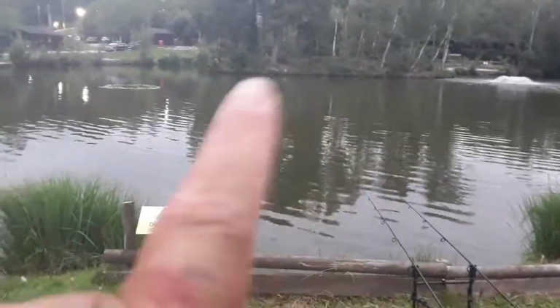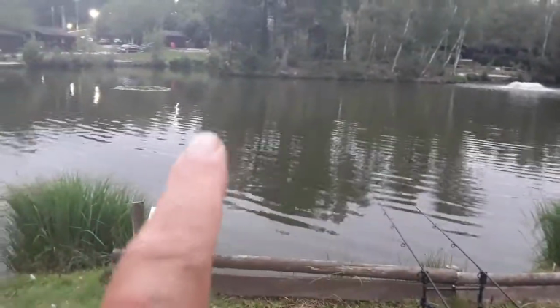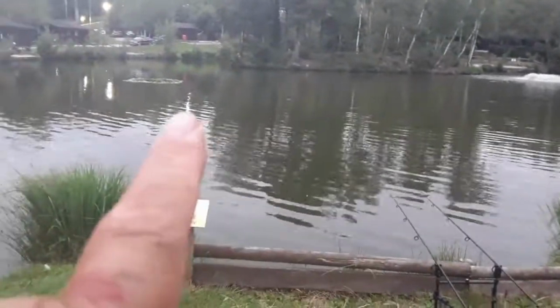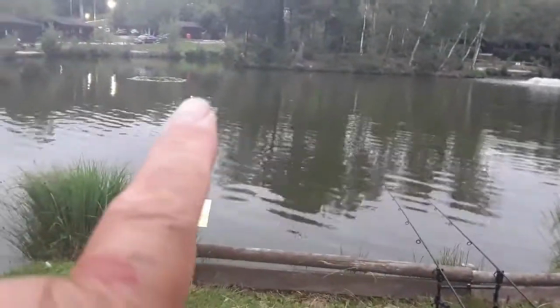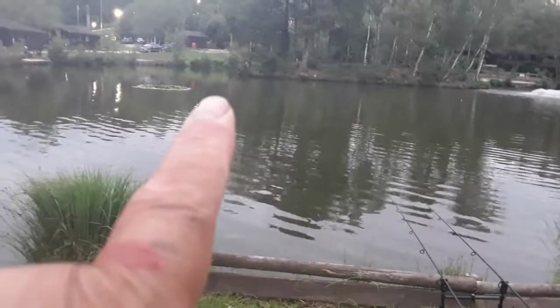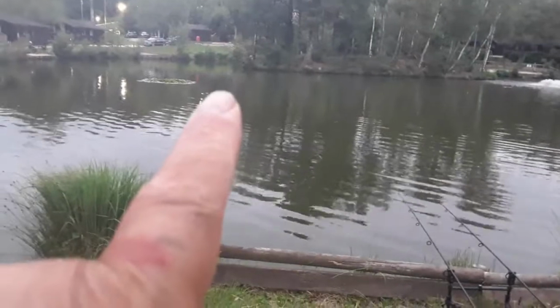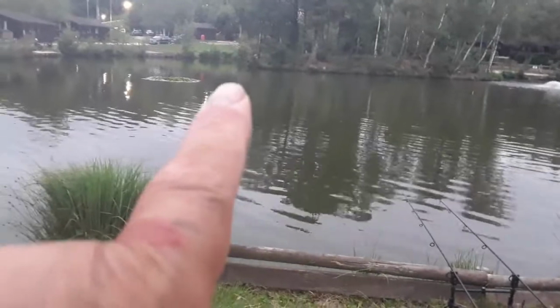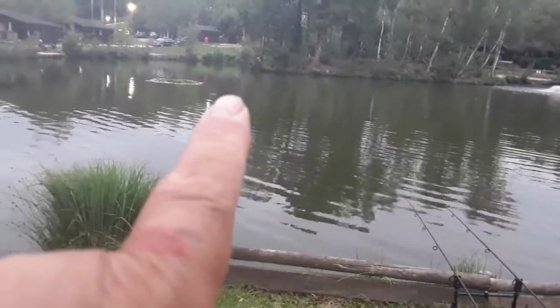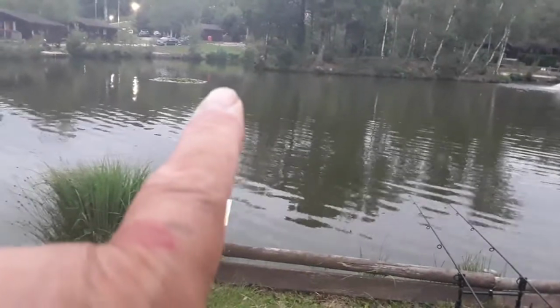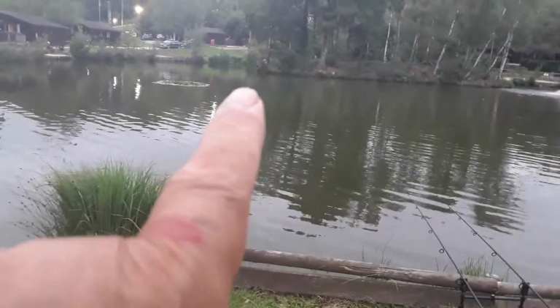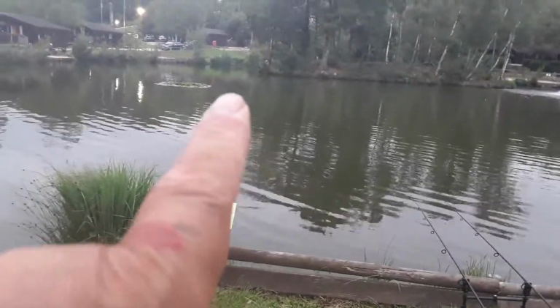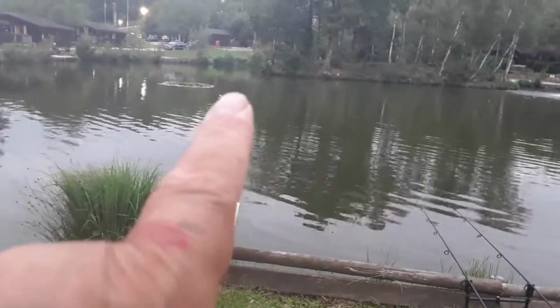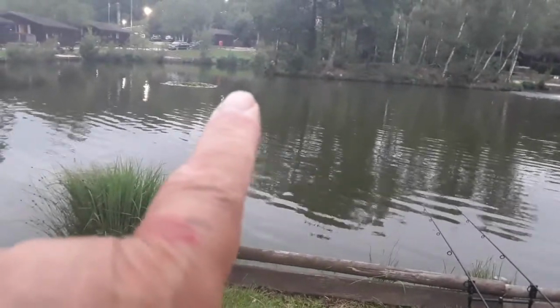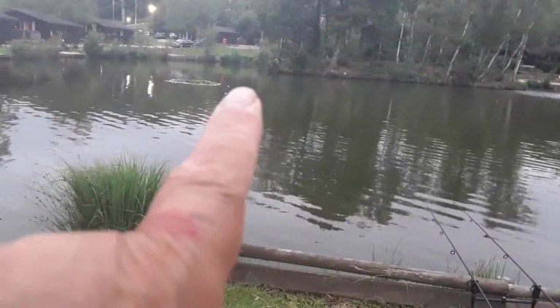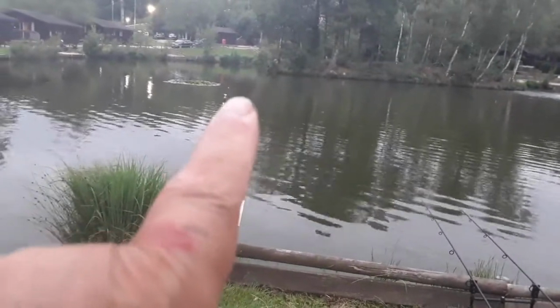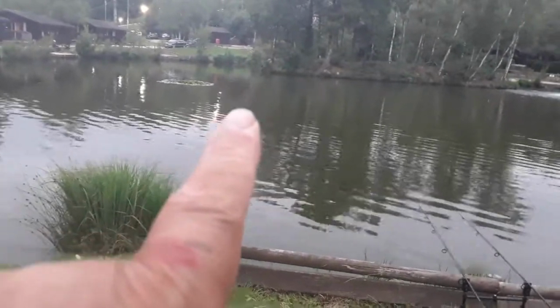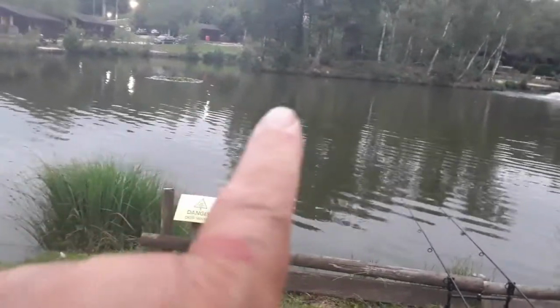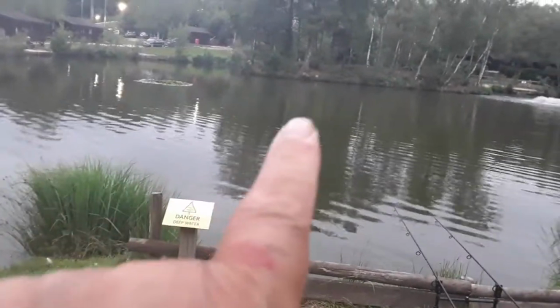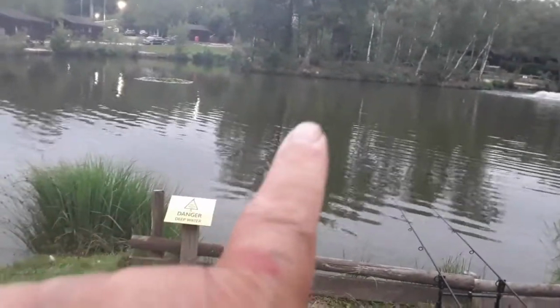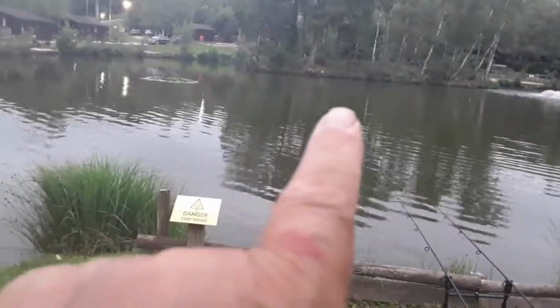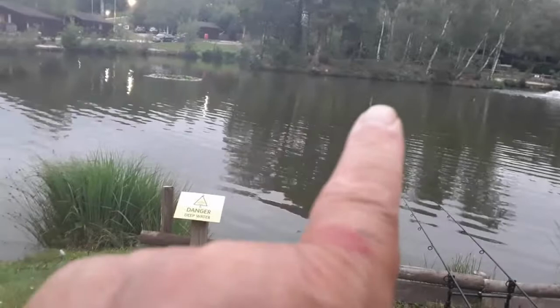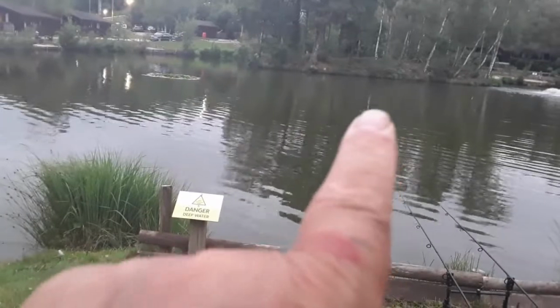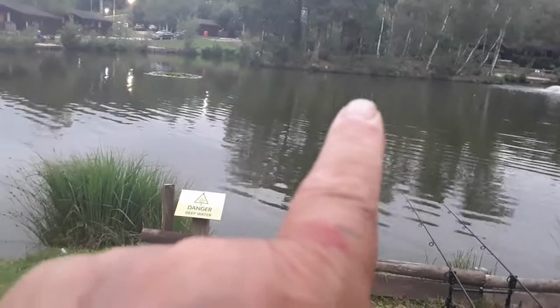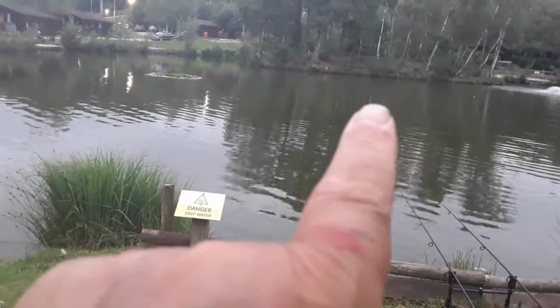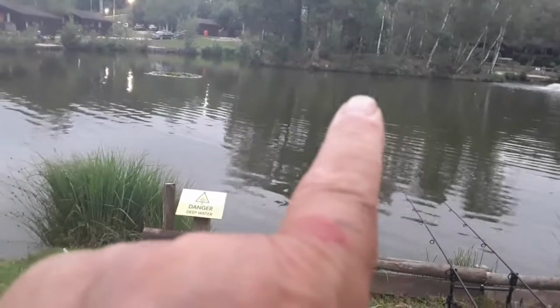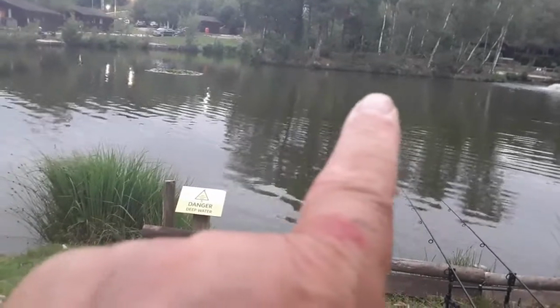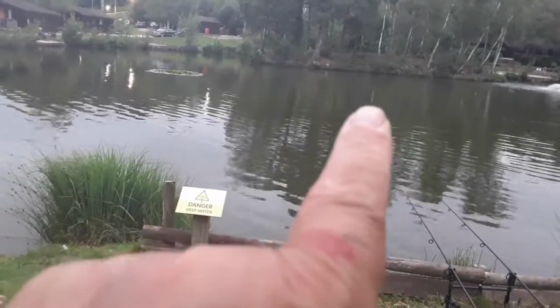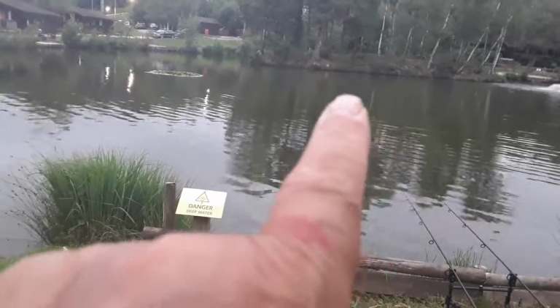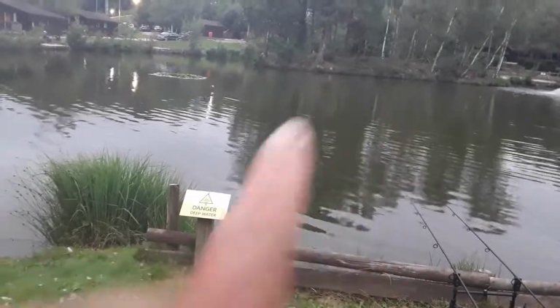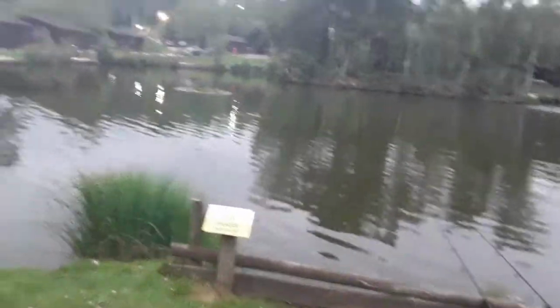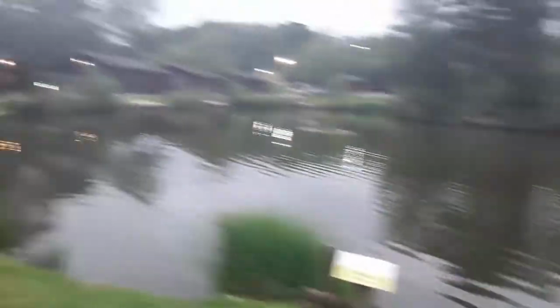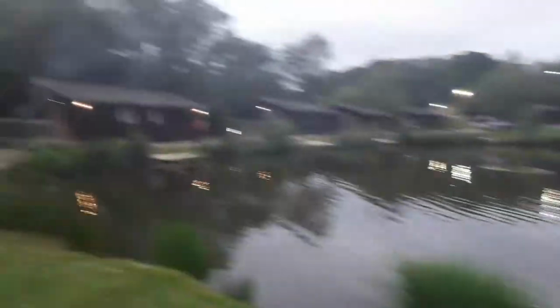I've got my left hand rod spraying a bit here by the lily and the other rod spraying a bit in the middle. I did a very bad cast. There's my lodge.